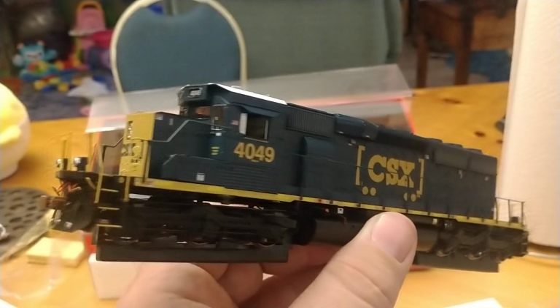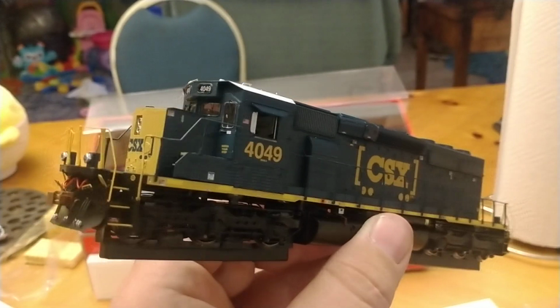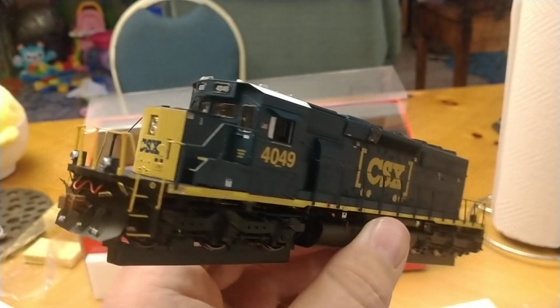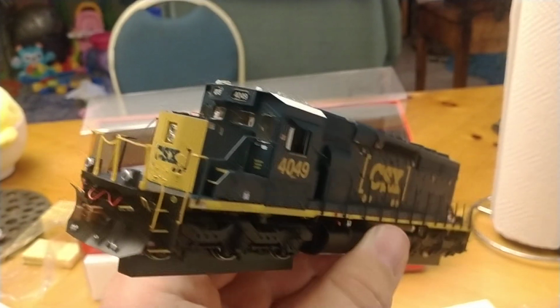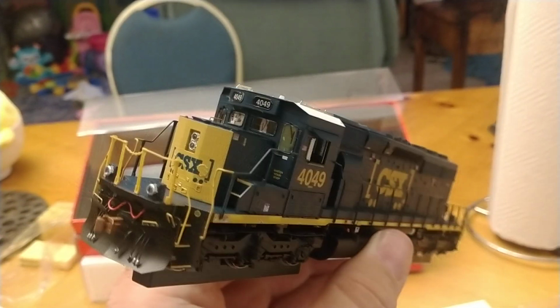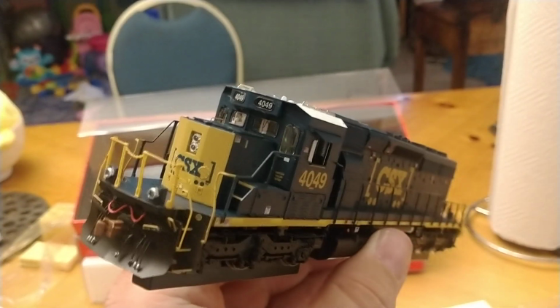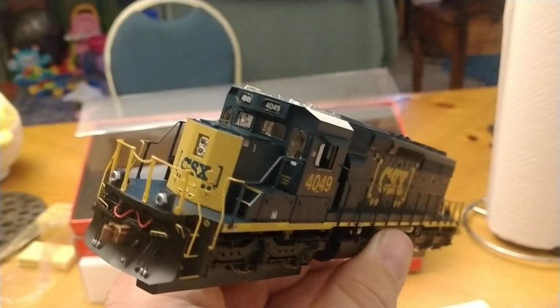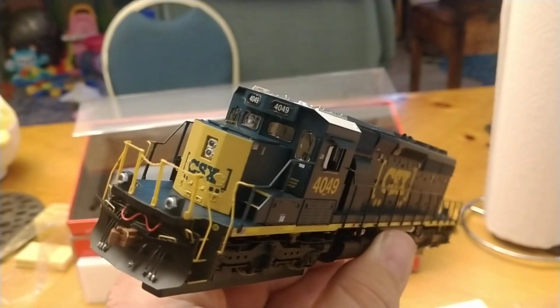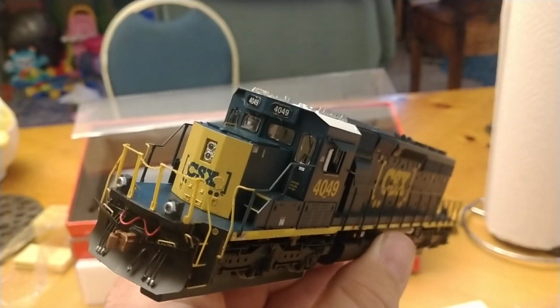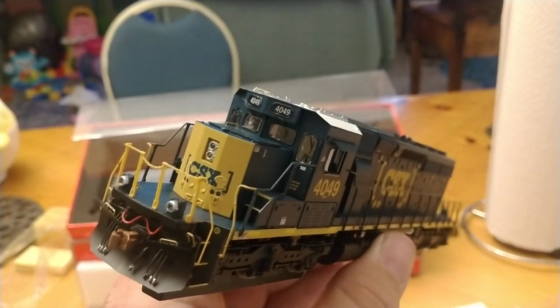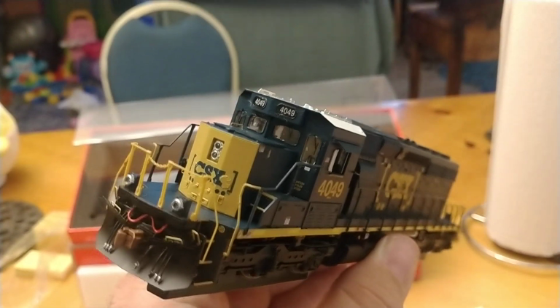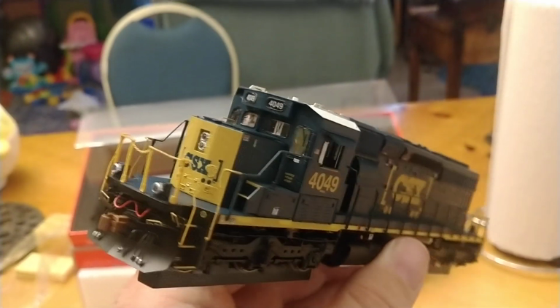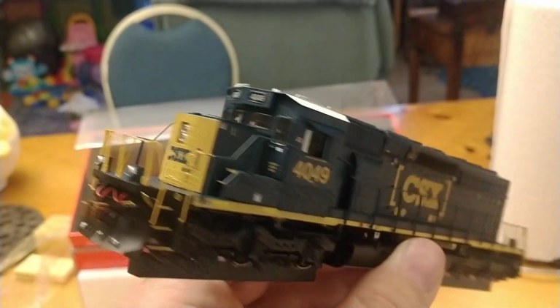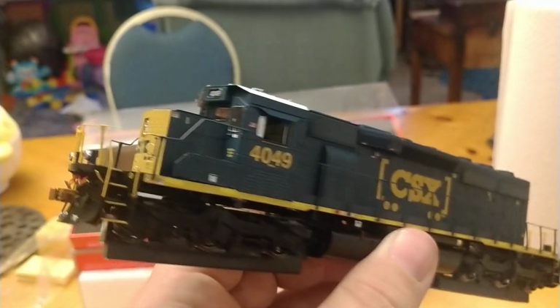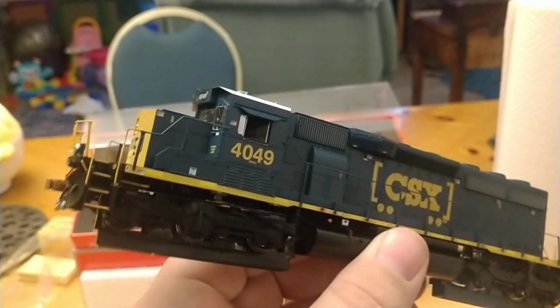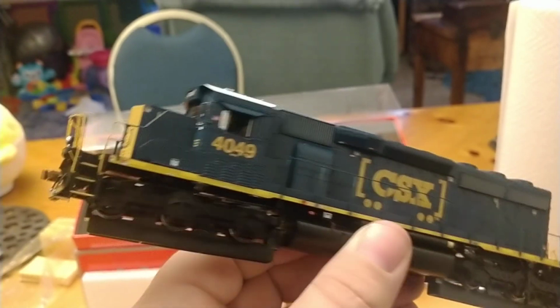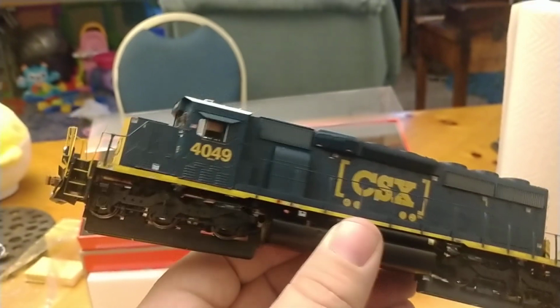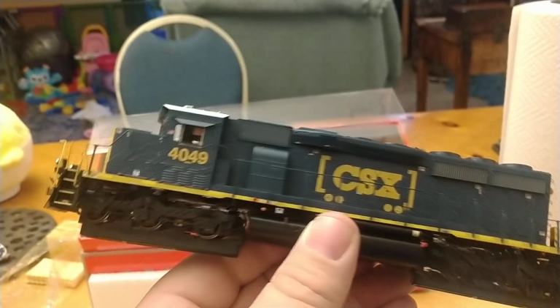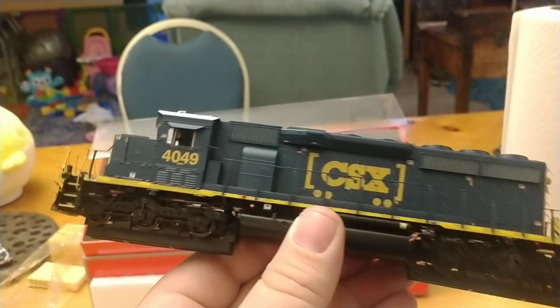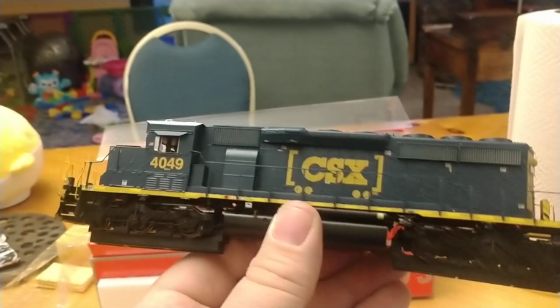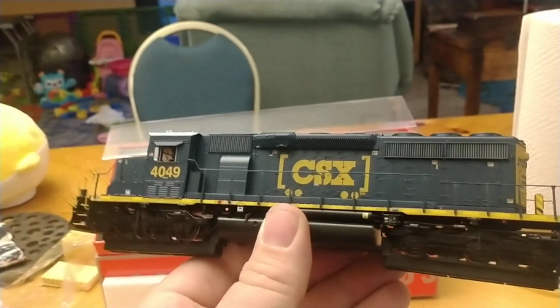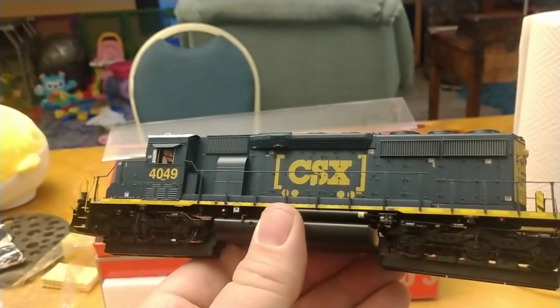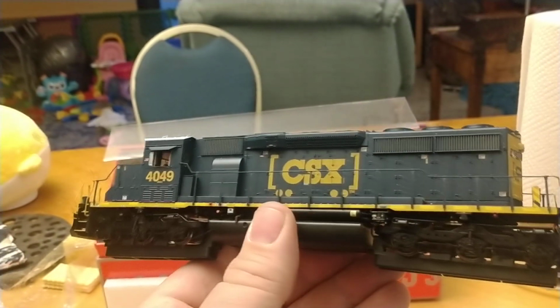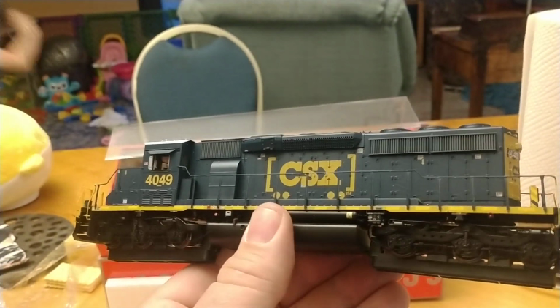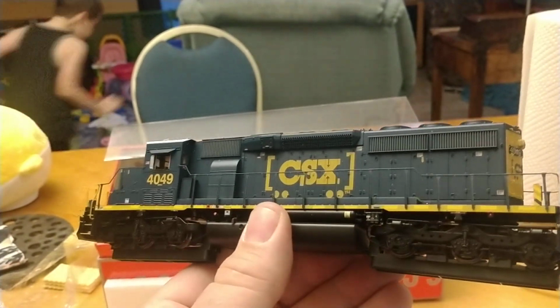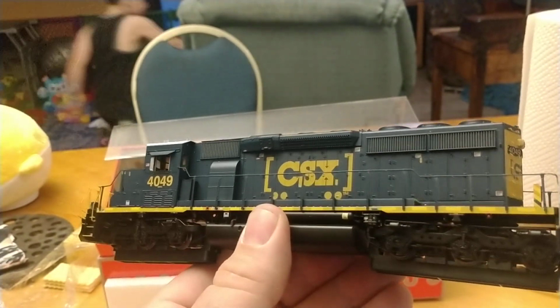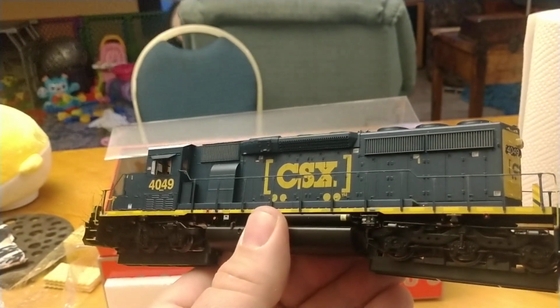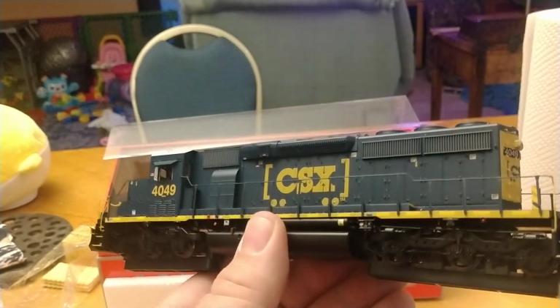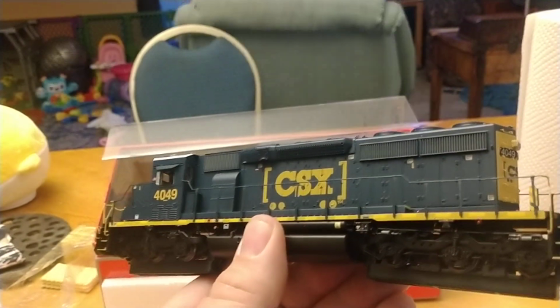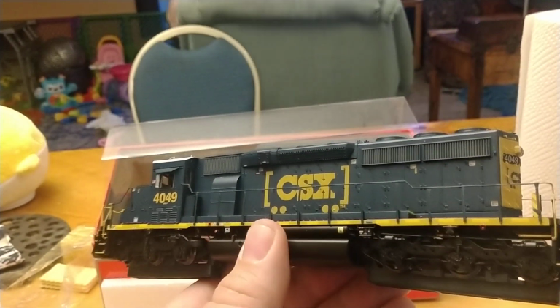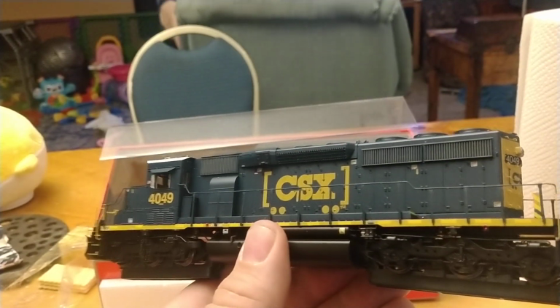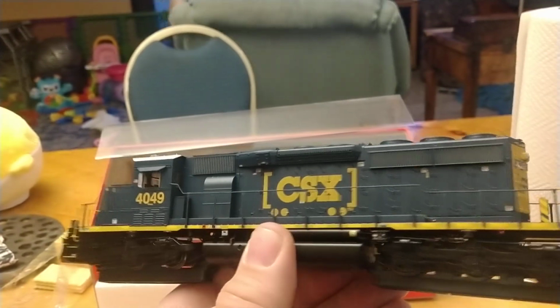For repurposing. Man, she's a beaut. Now I got two of them — one is not a boxcar logo, and one is a boxcar logo.